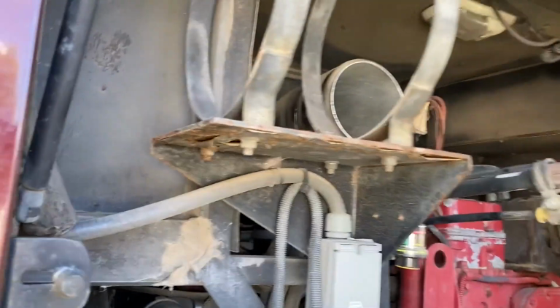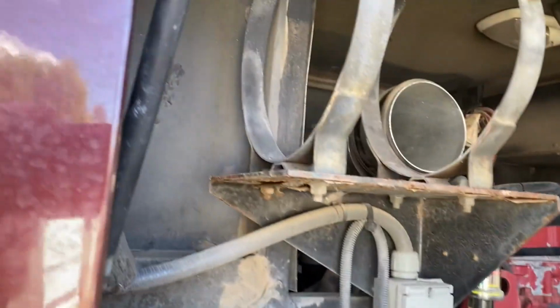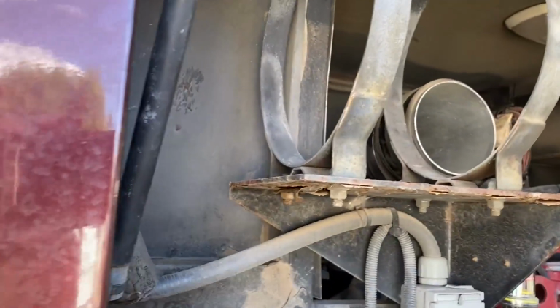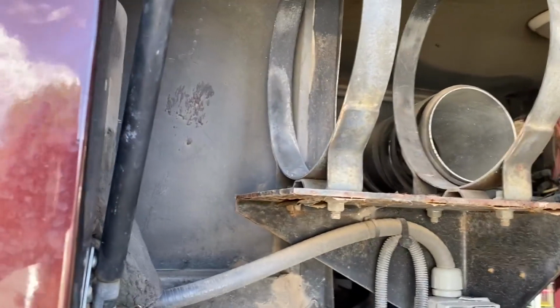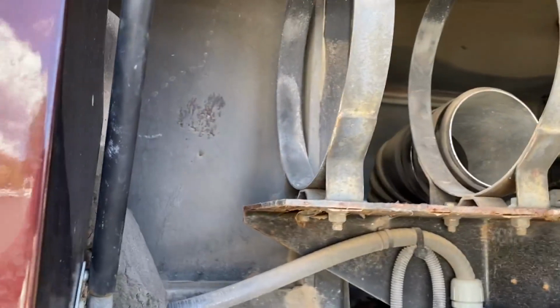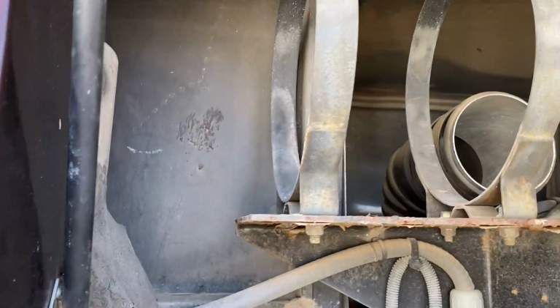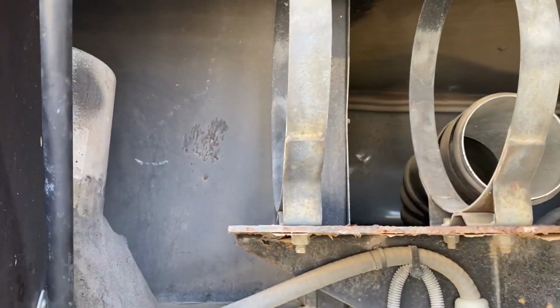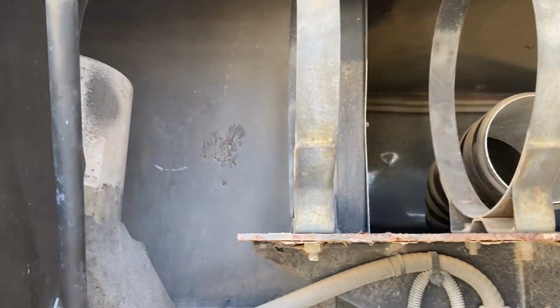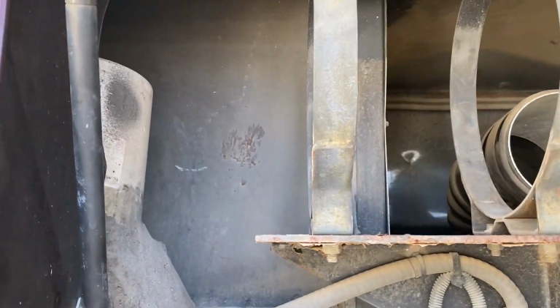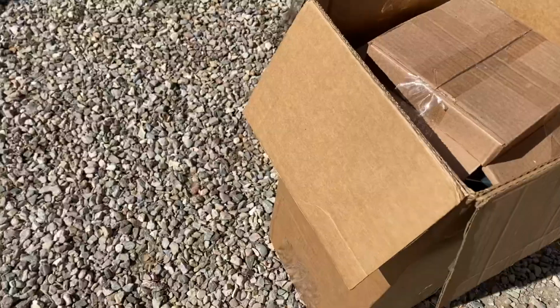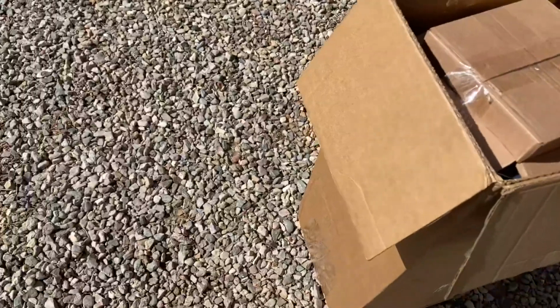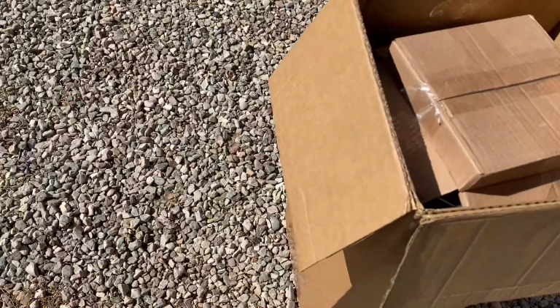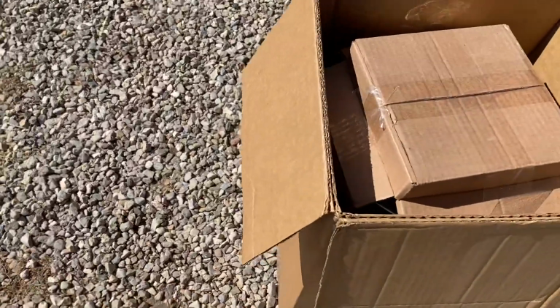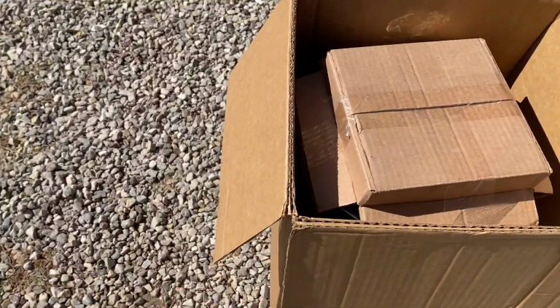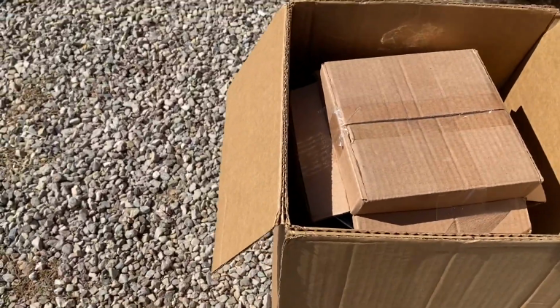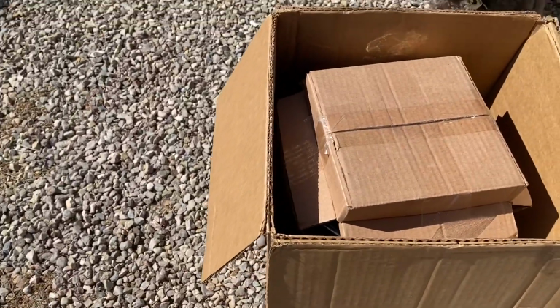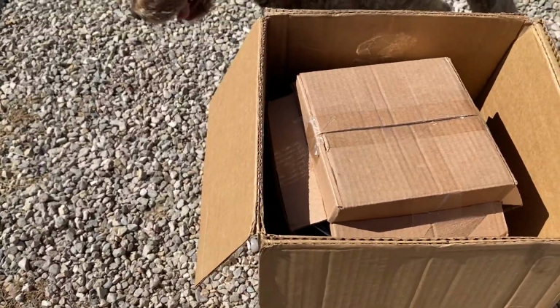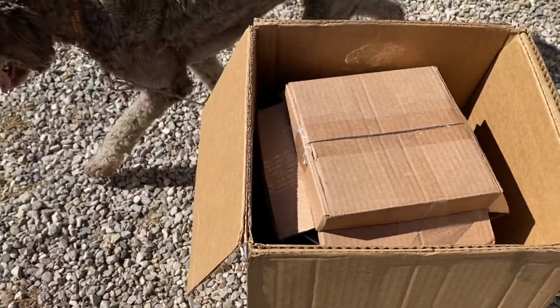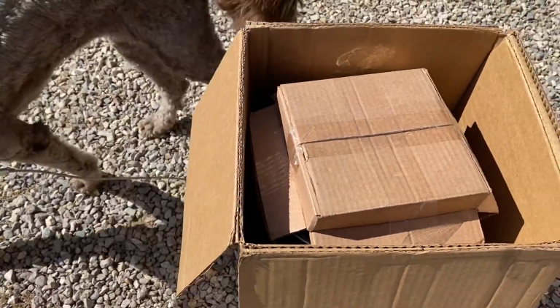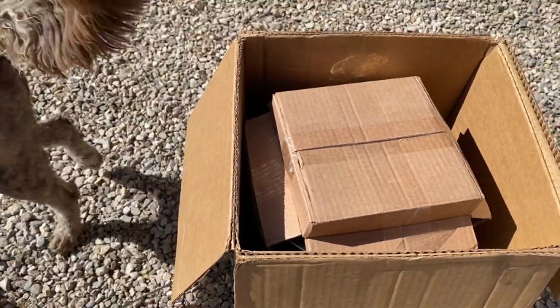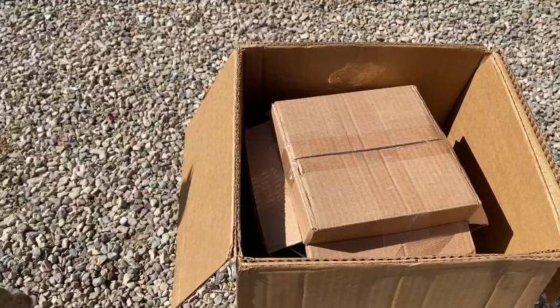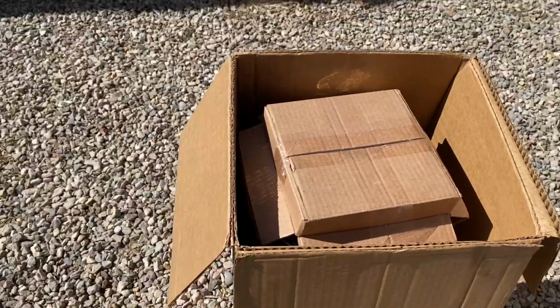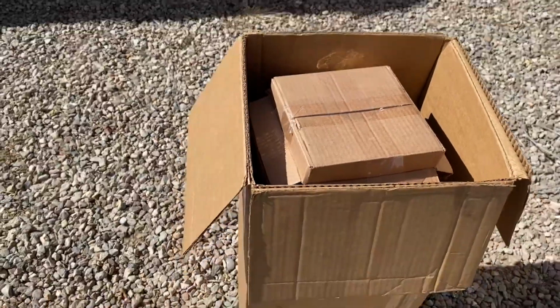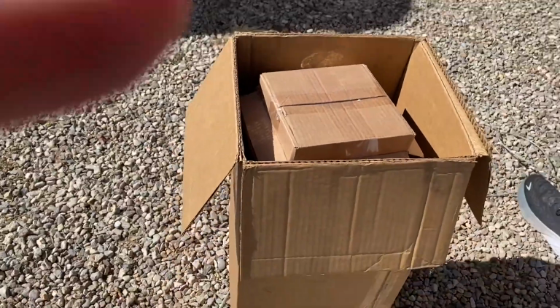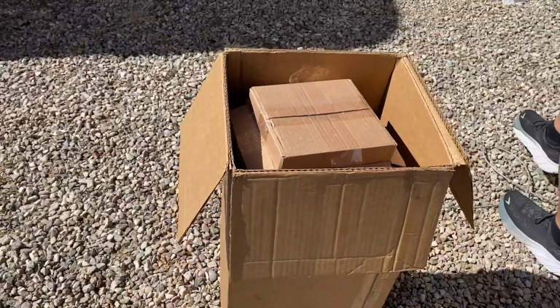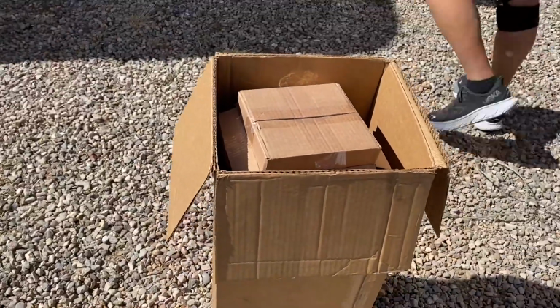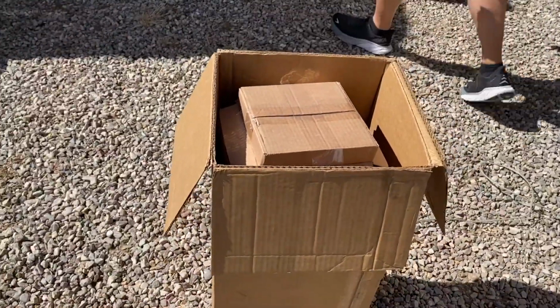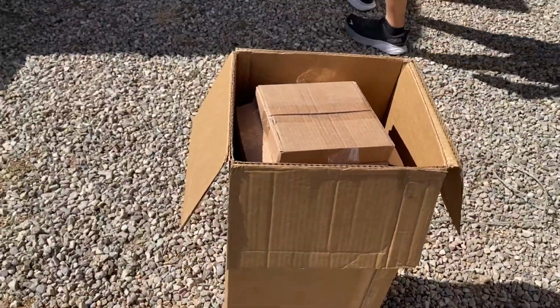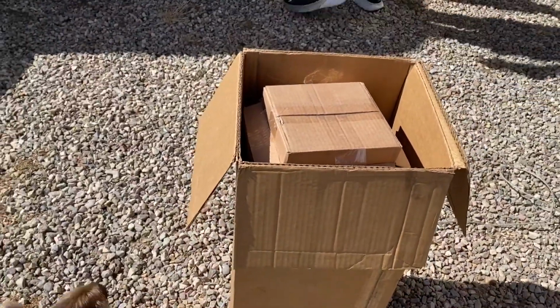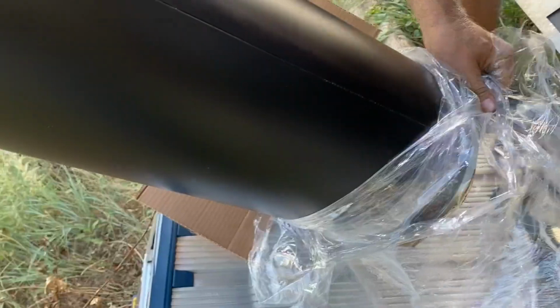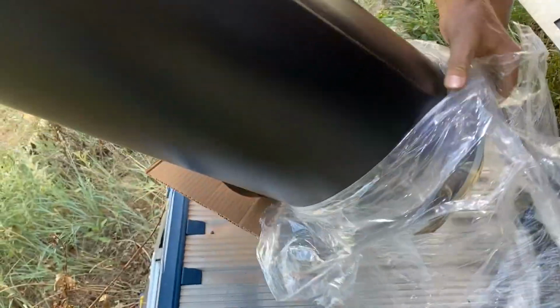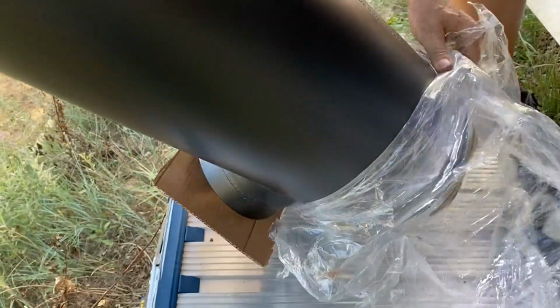I do want to mention that there are complaints about the packaging. However, I want to show you the packaging as I received it in the recent months, and it does look appropriate and it was not damaged when we received it. So I do want to make that point.